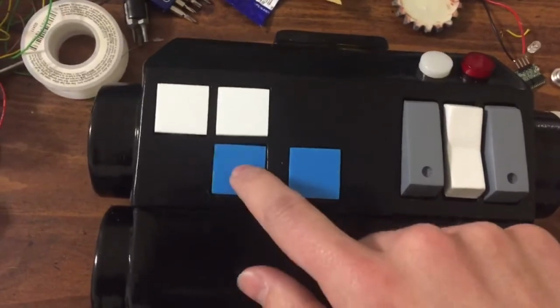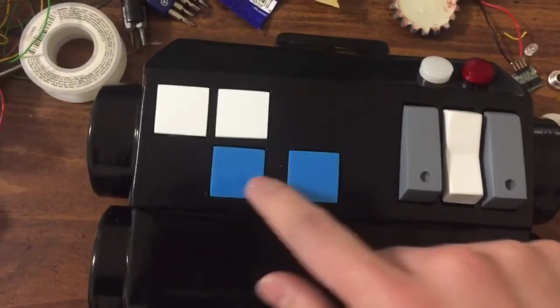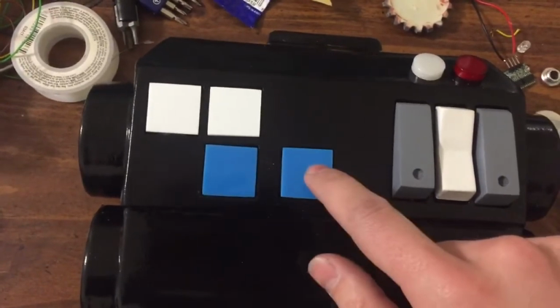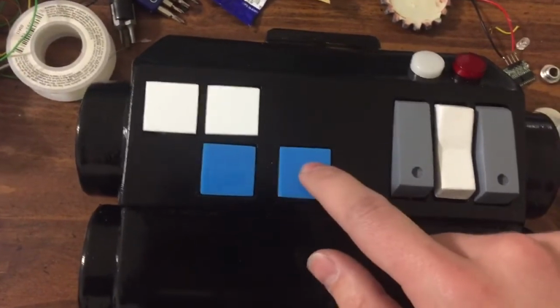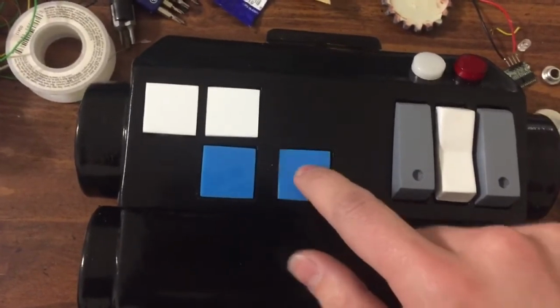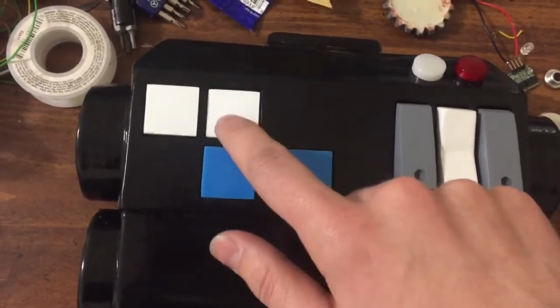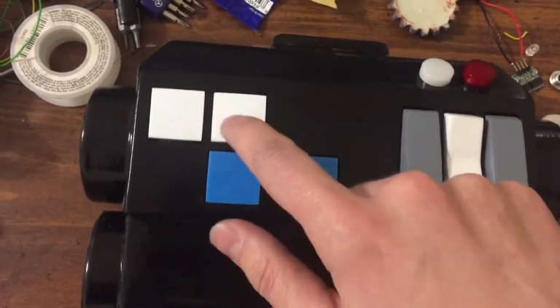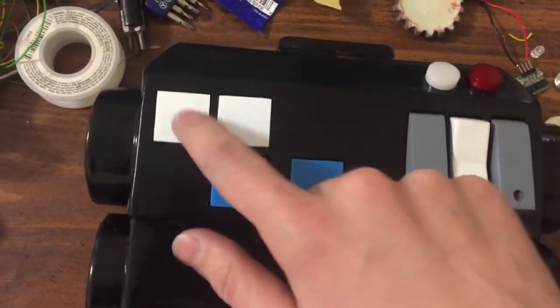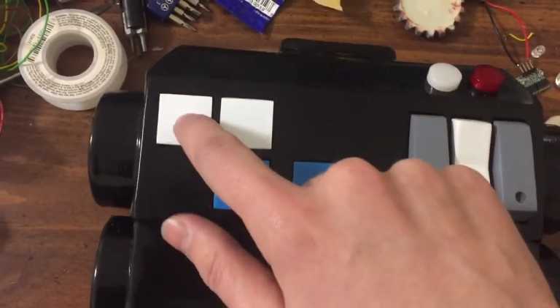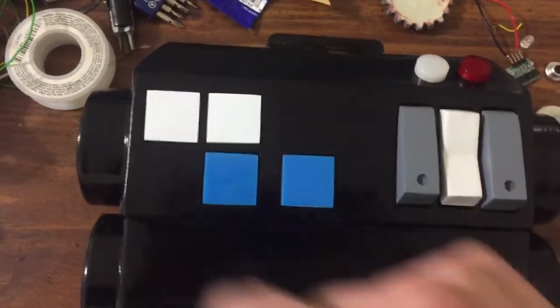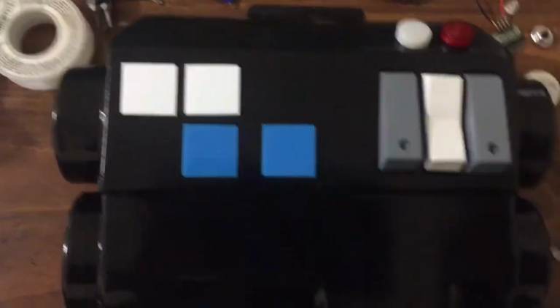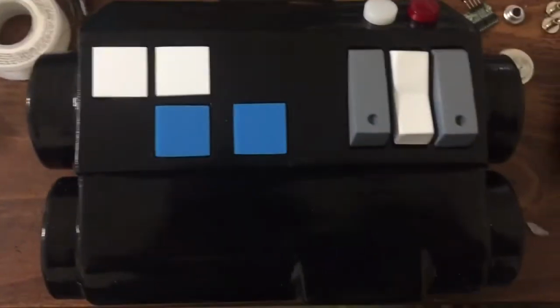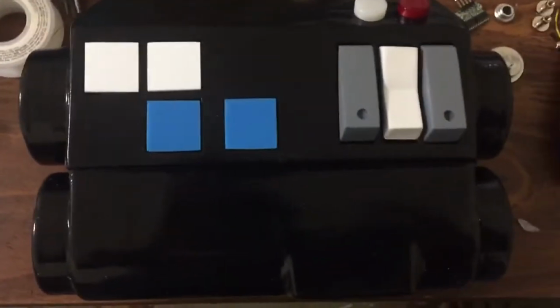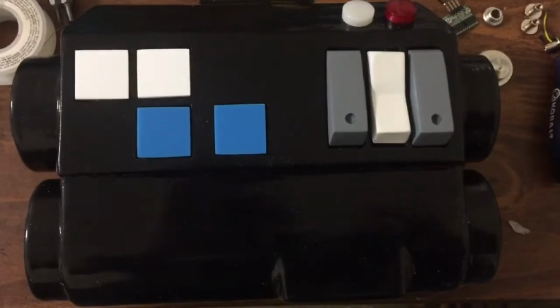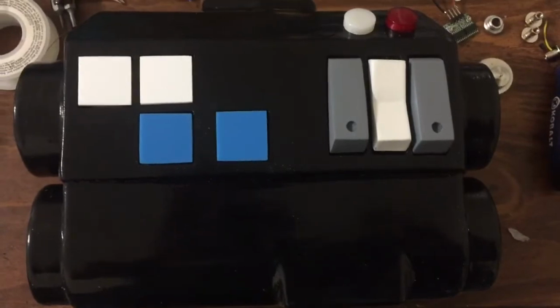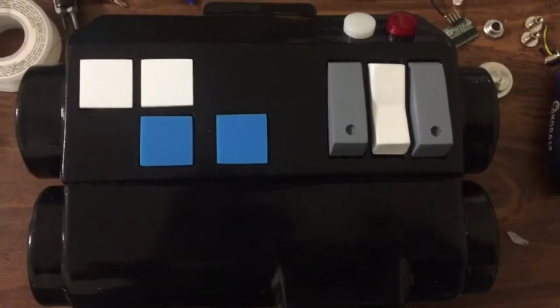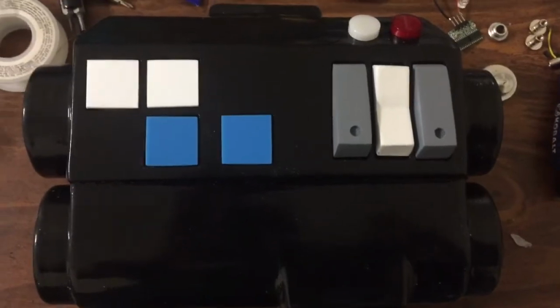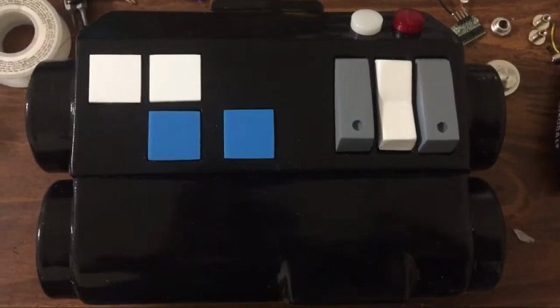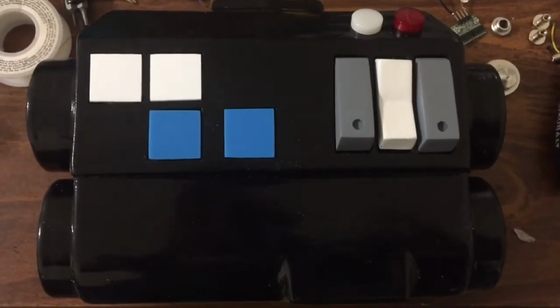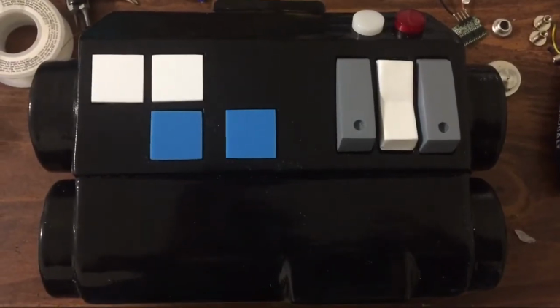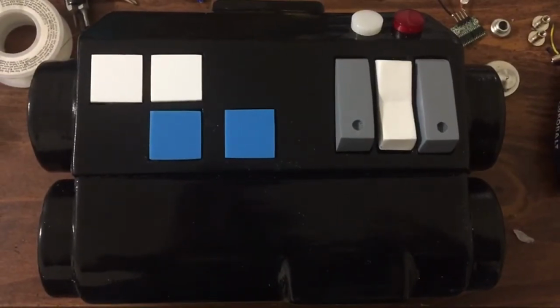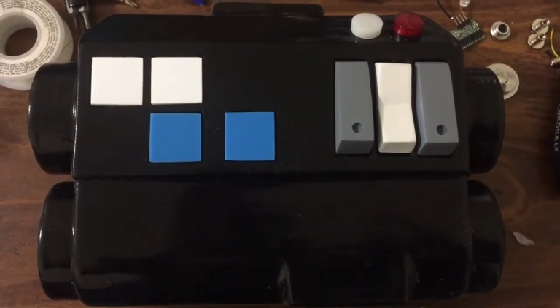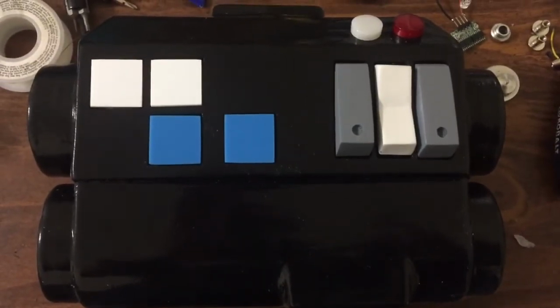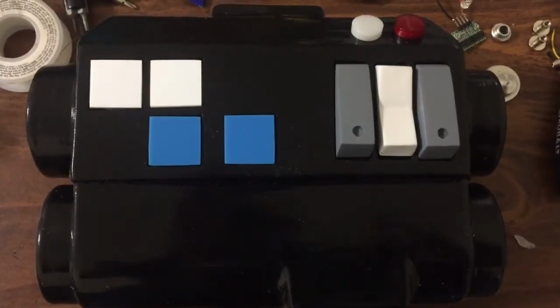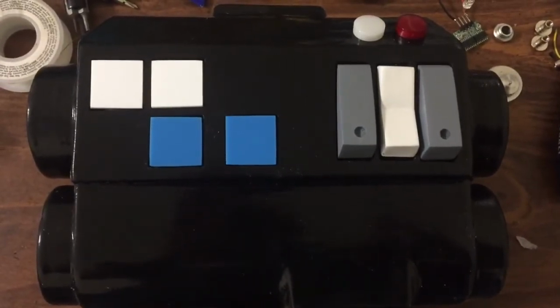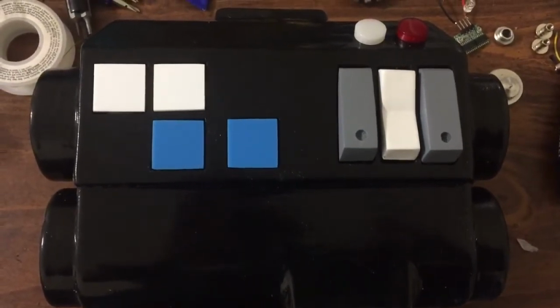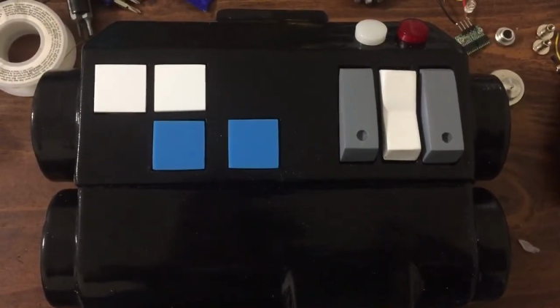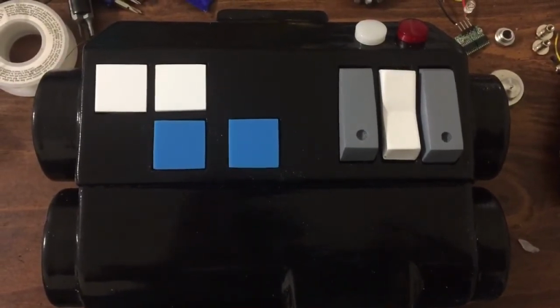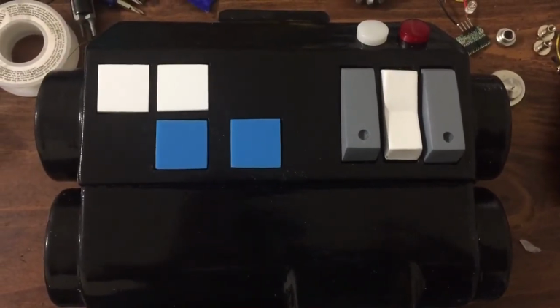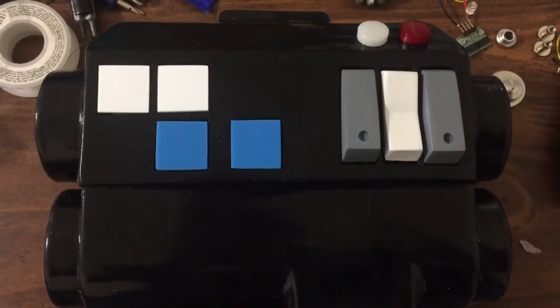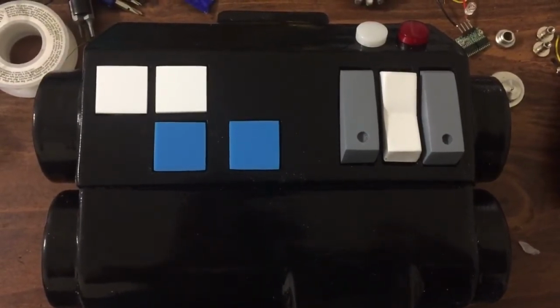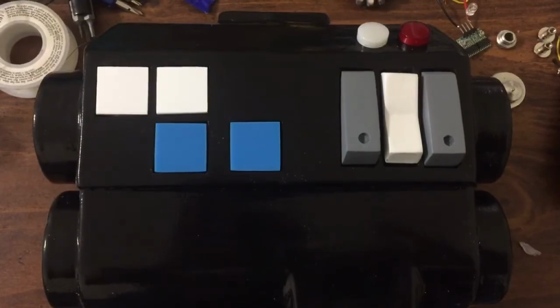But buttons all function. Next up, wiring it all up and sounds and lights. Thank you for watching.